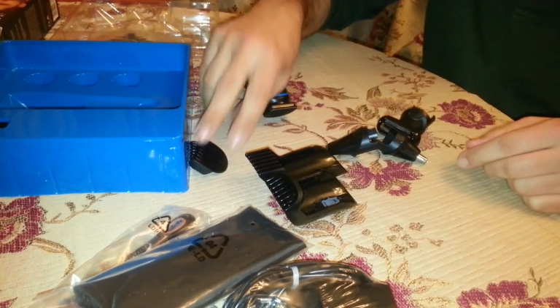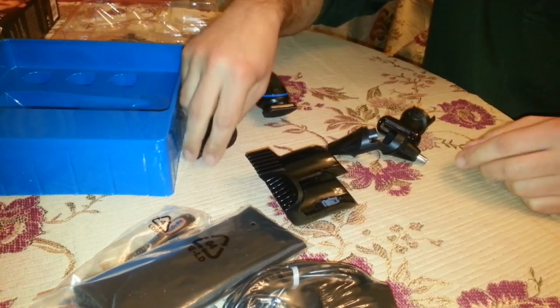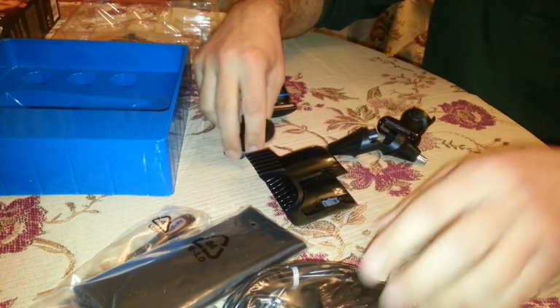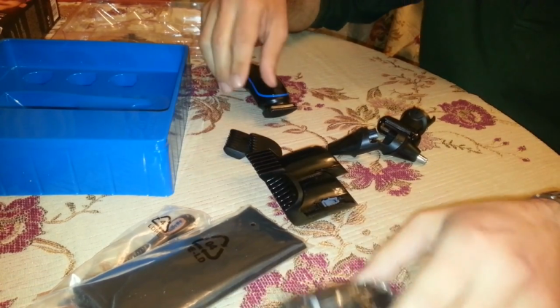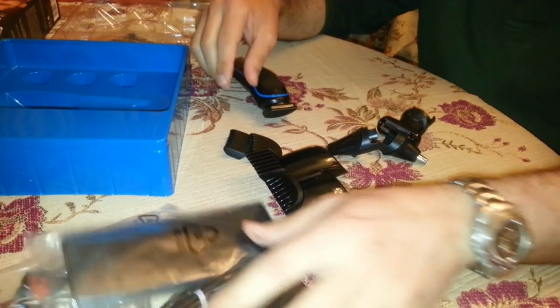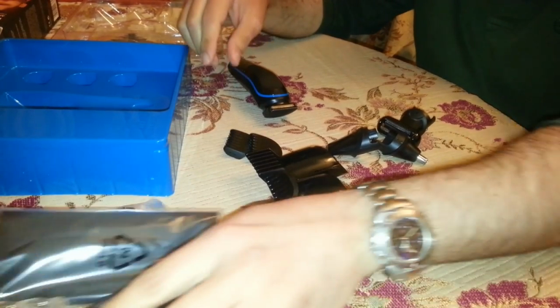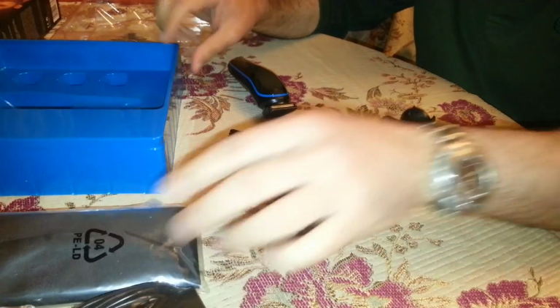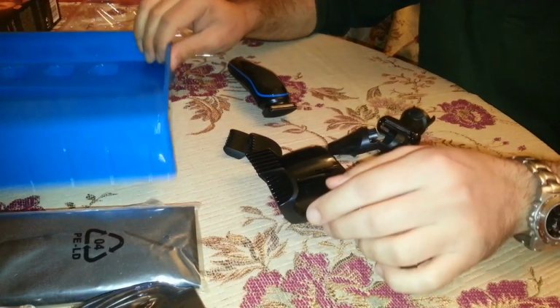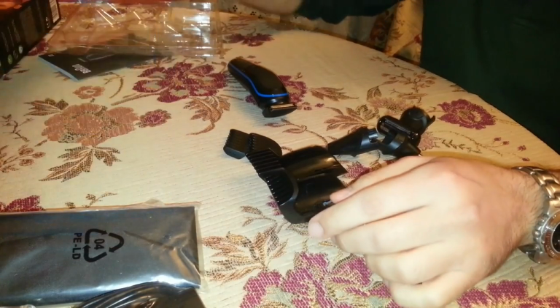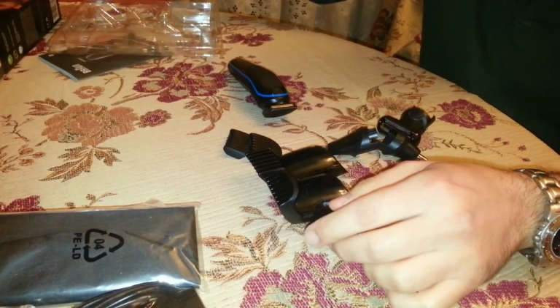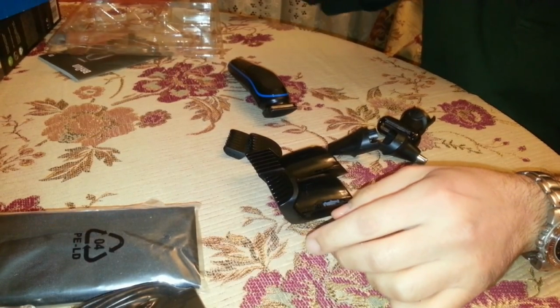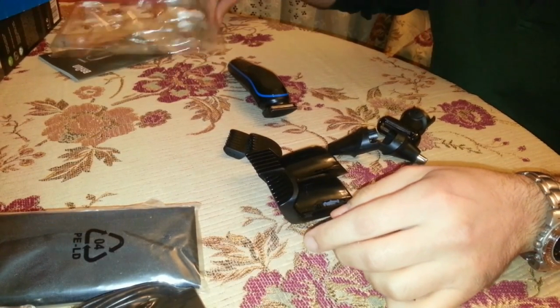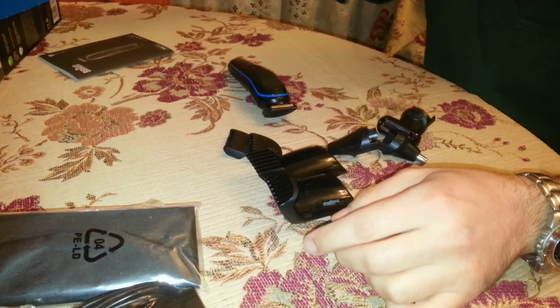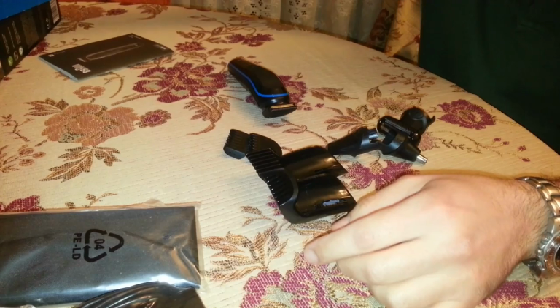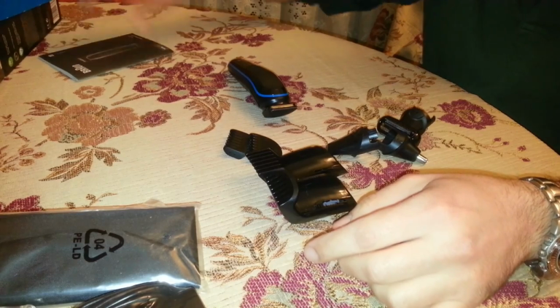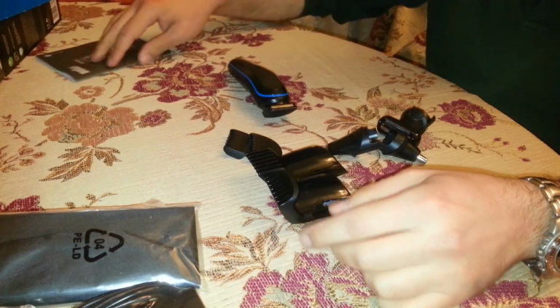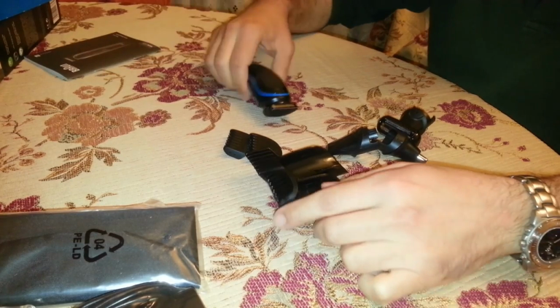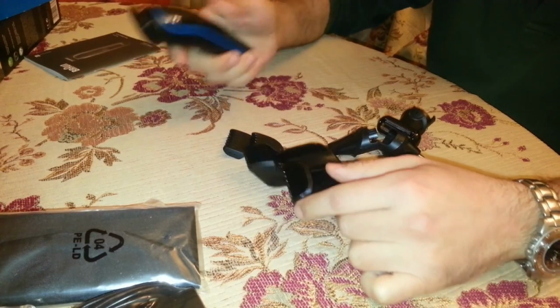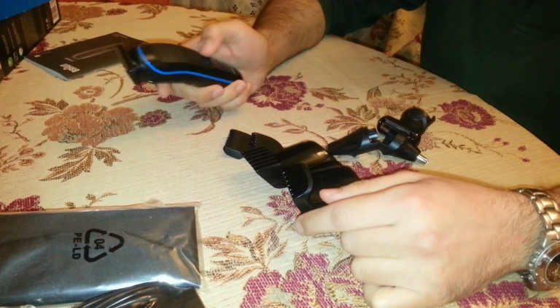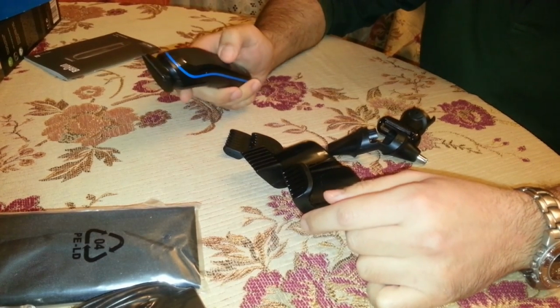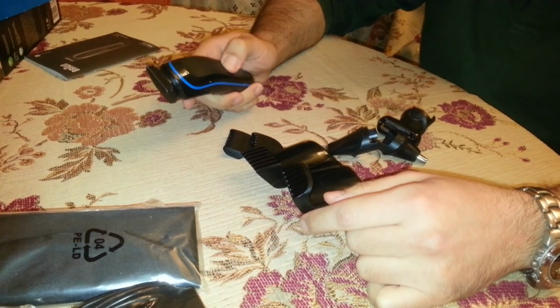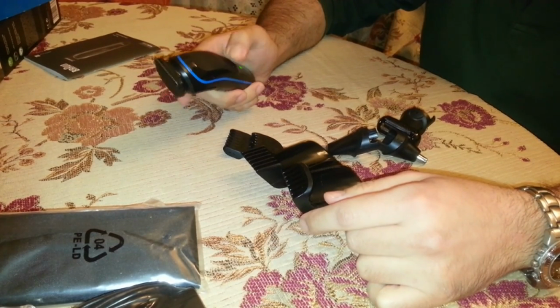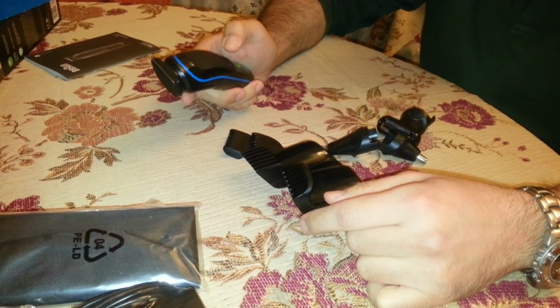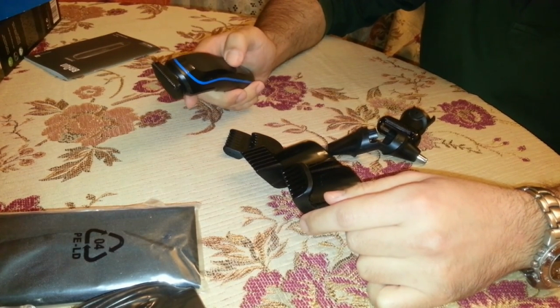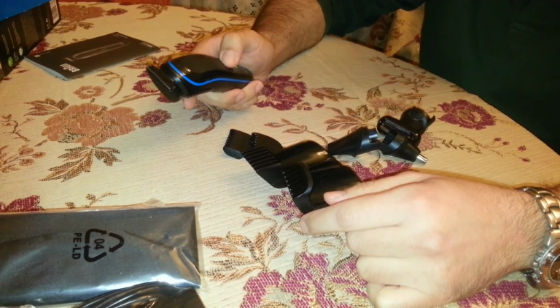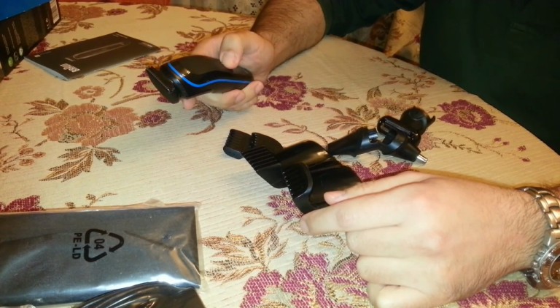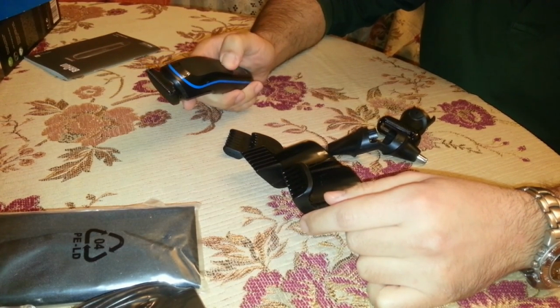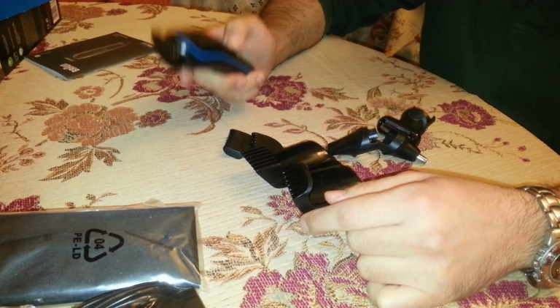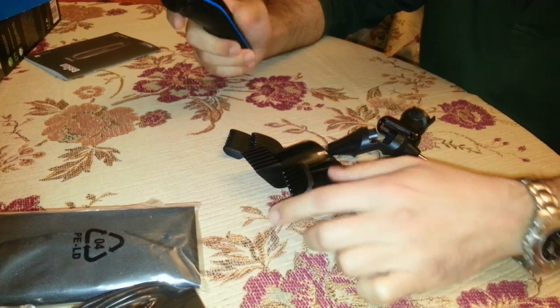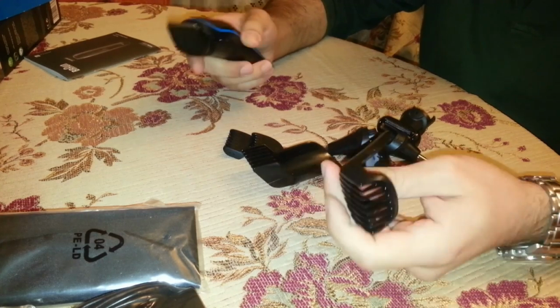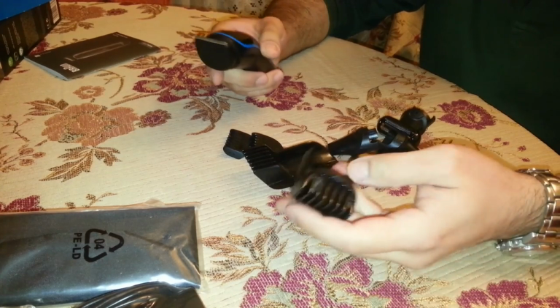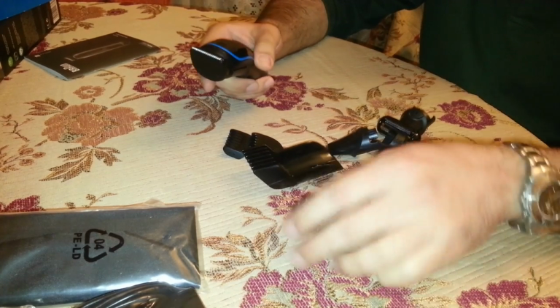The indicator blinks green during cordless usage. The same happens when the device charges. You'll get a red flashing indicator when the battery is running low.